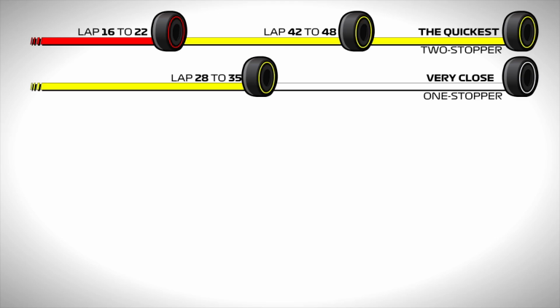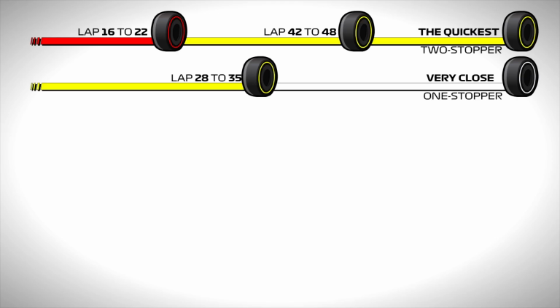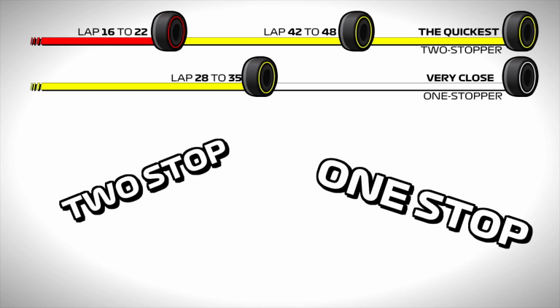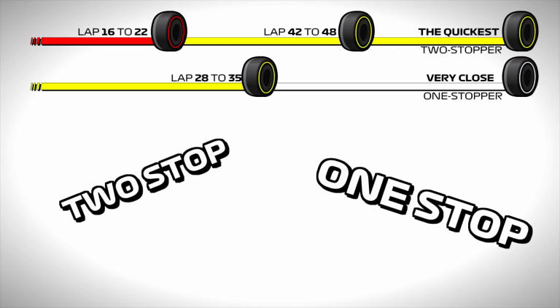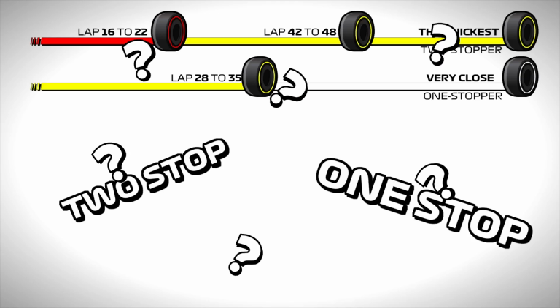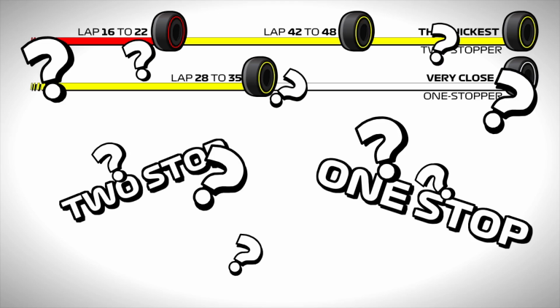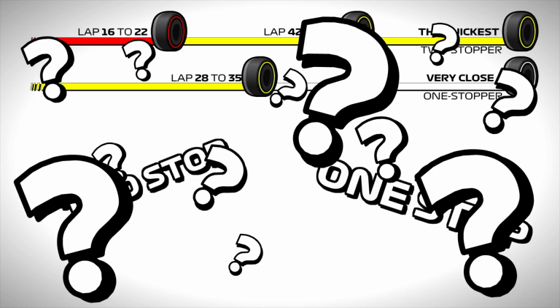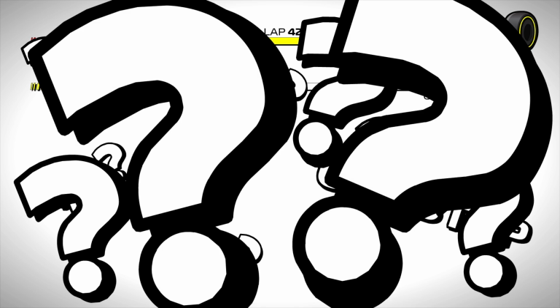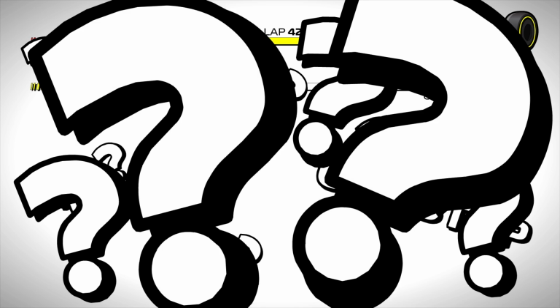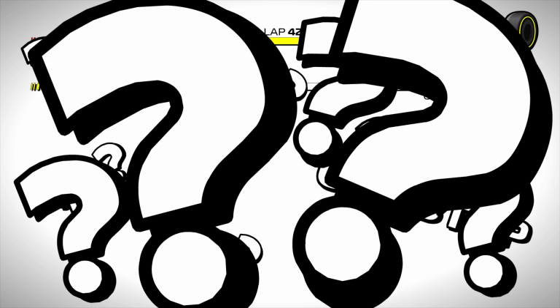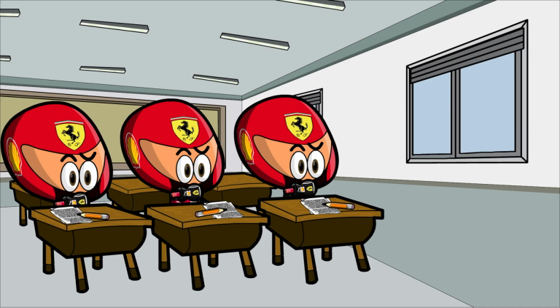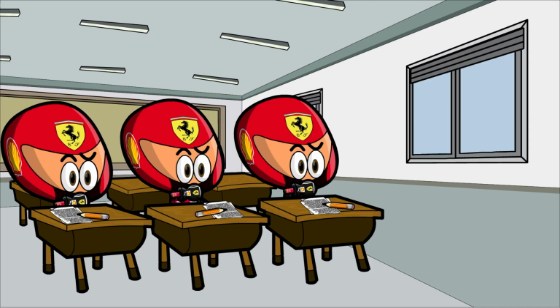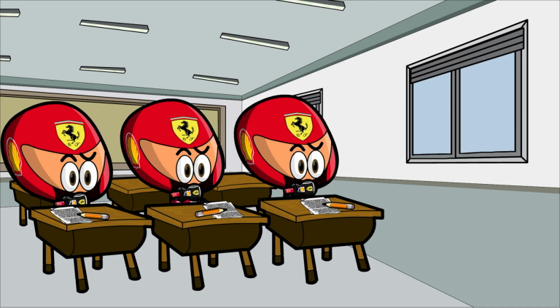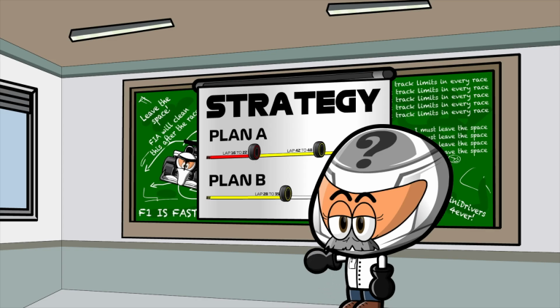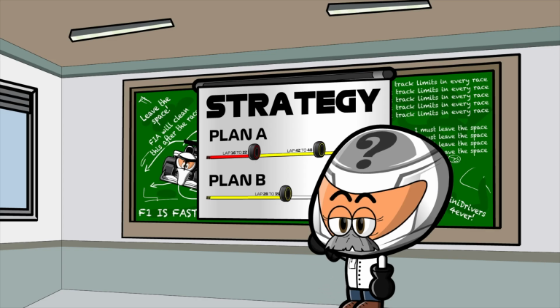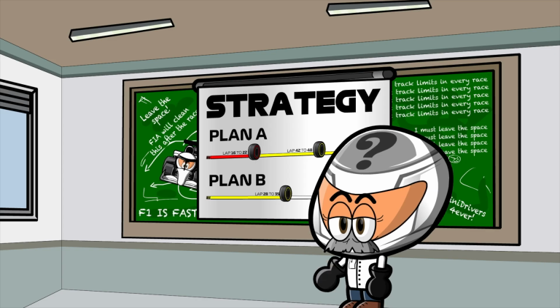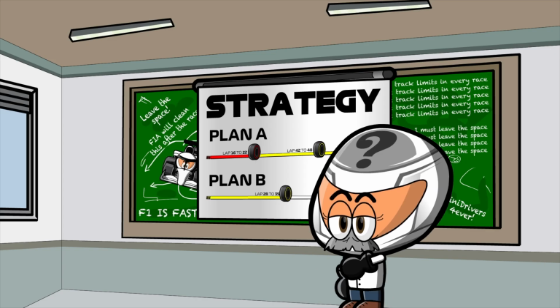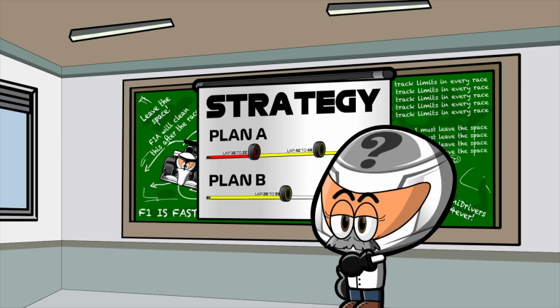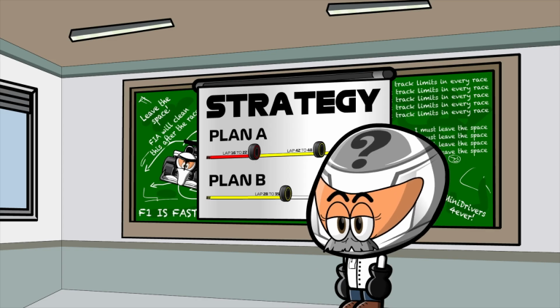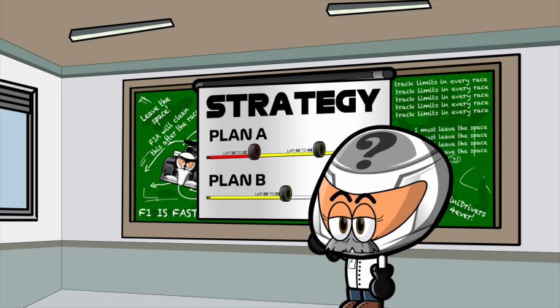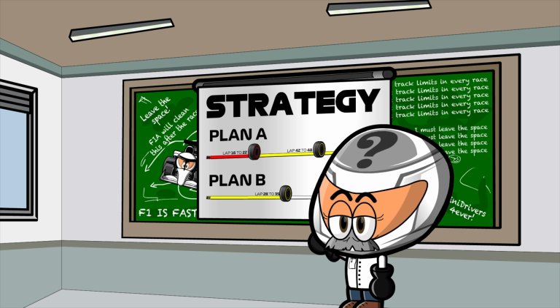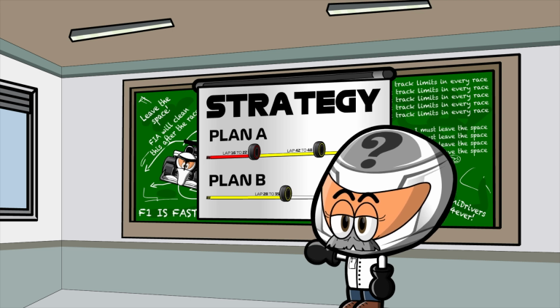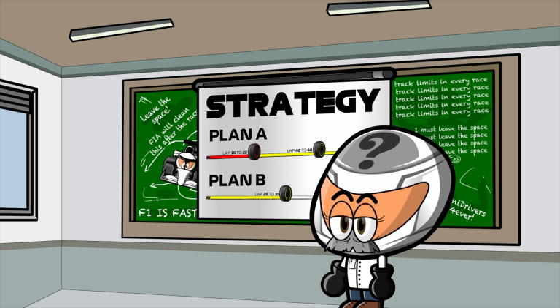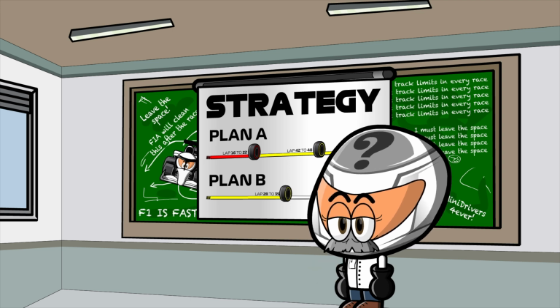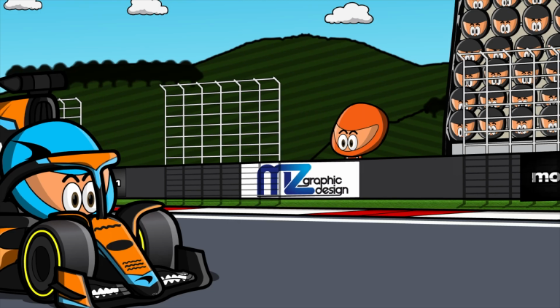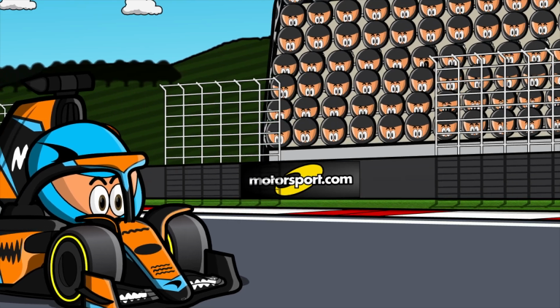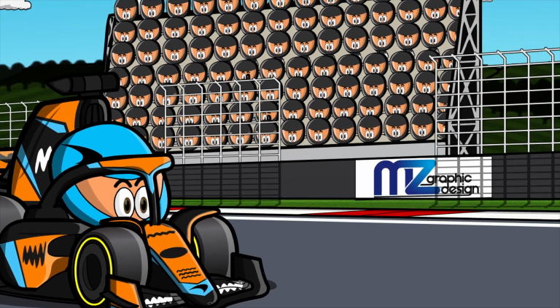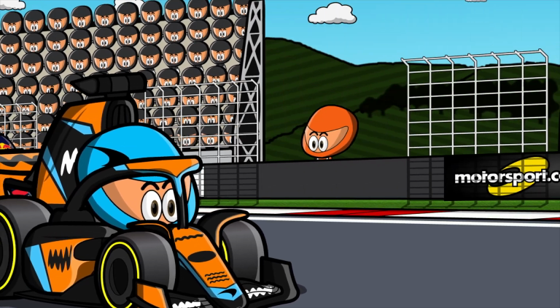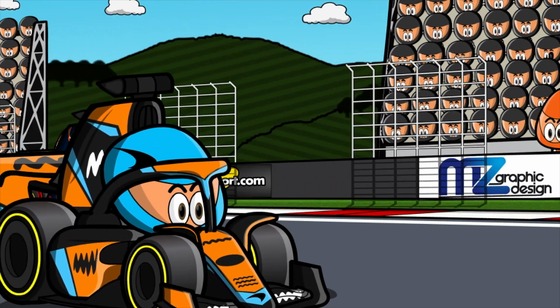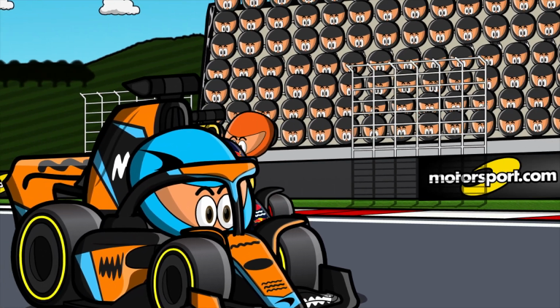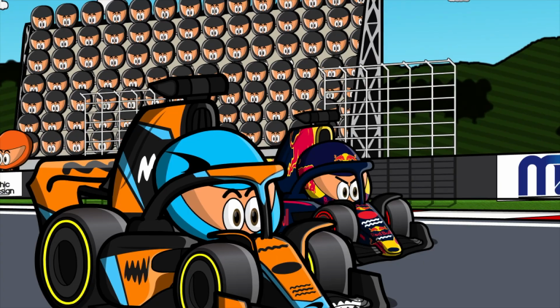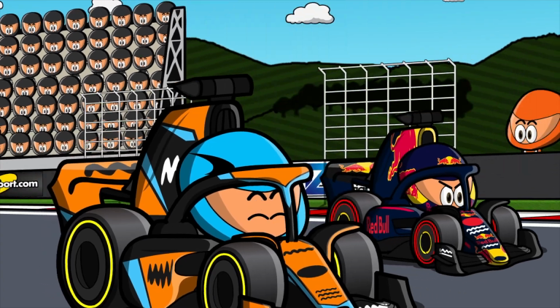But how does strategy work in Formula One? Before the race starts, engineers meet with the drivers to discuss the race strategy, including which tyres to use and when to make pit stops. So today we'll learn about the different types of tyres and when each one is used.